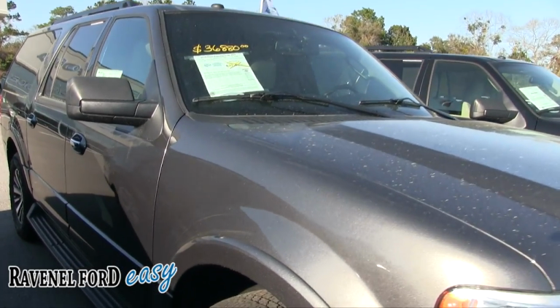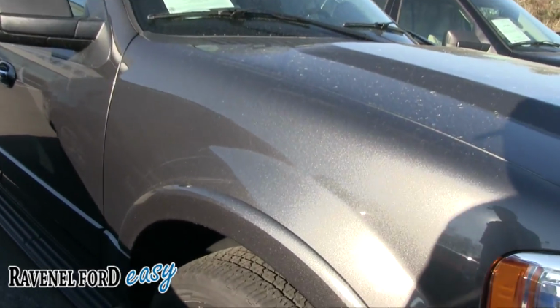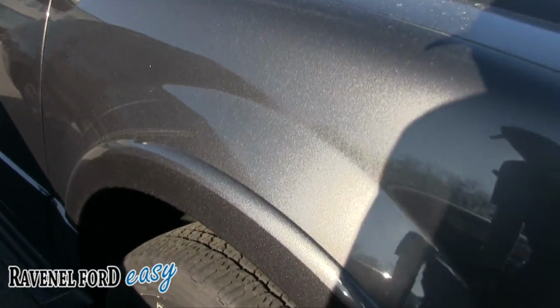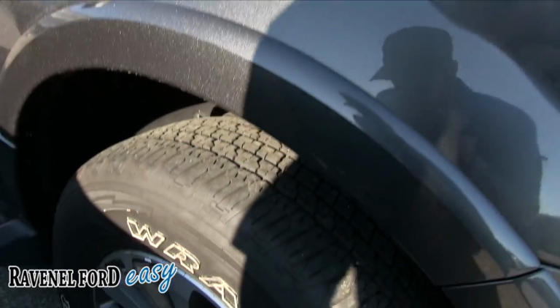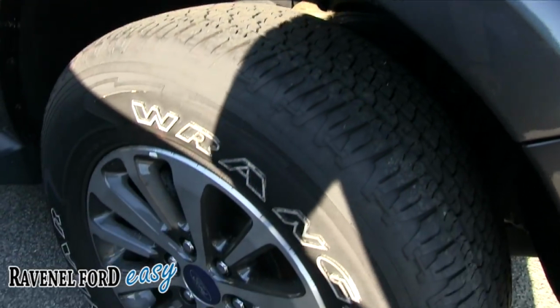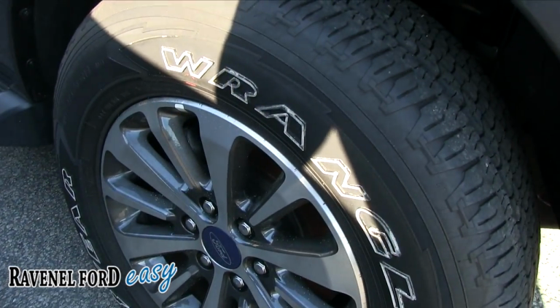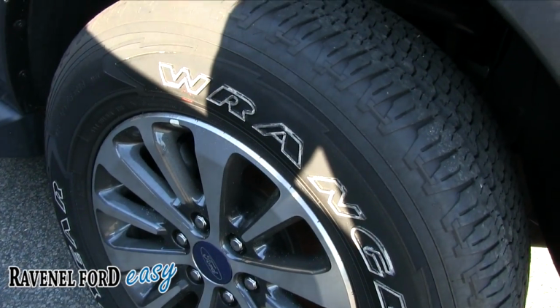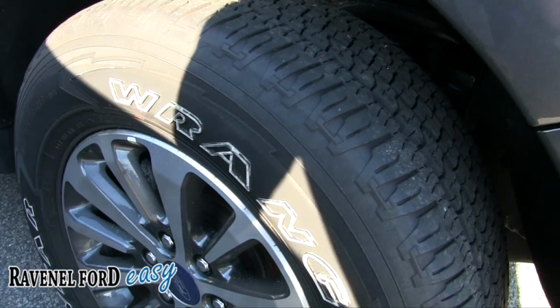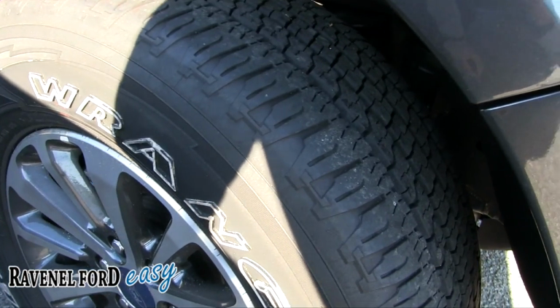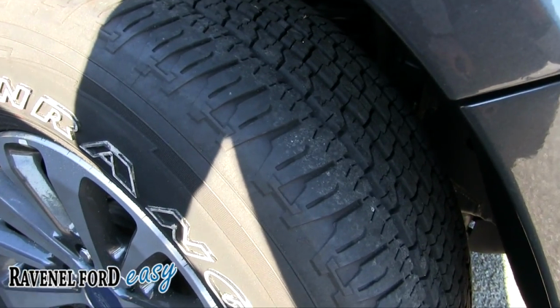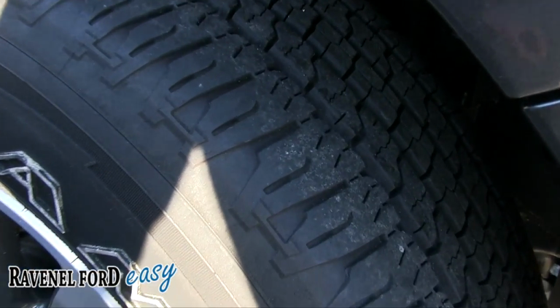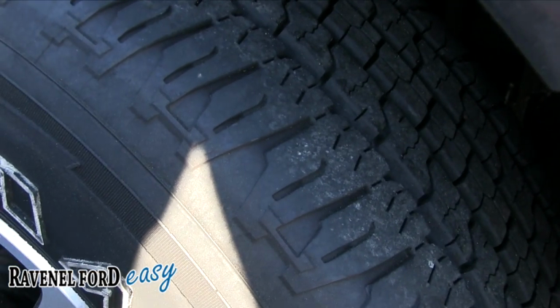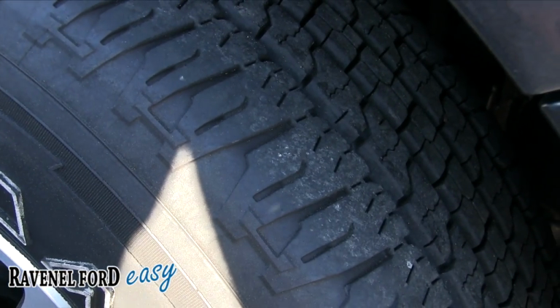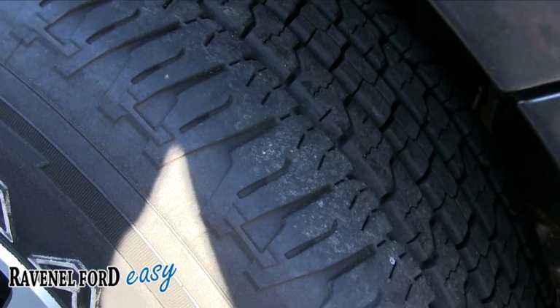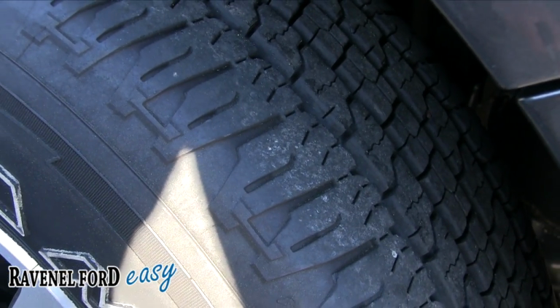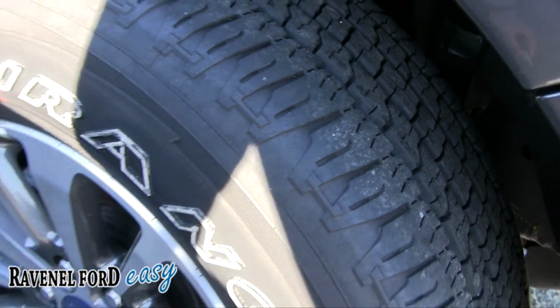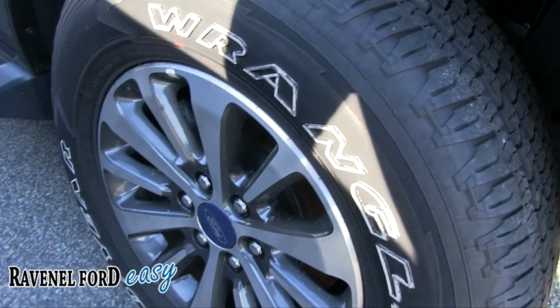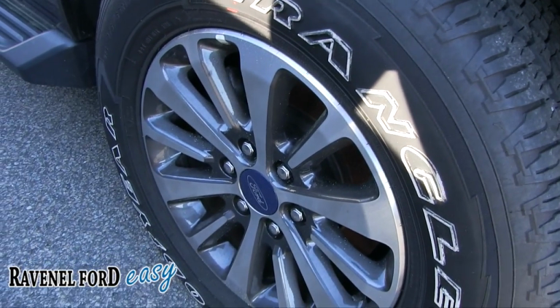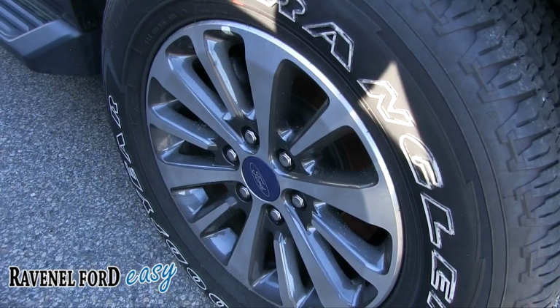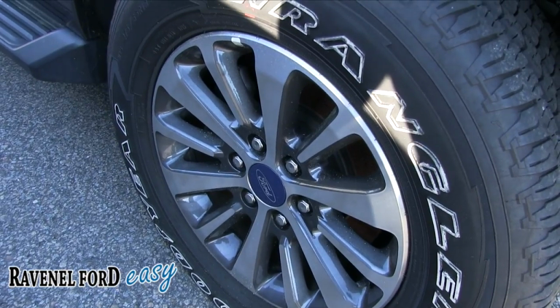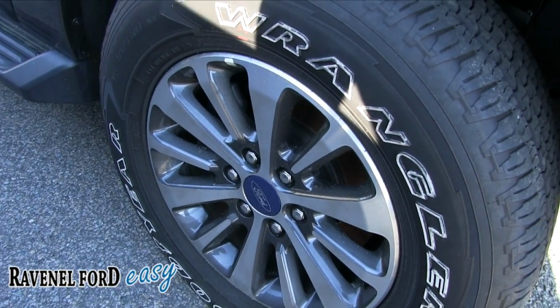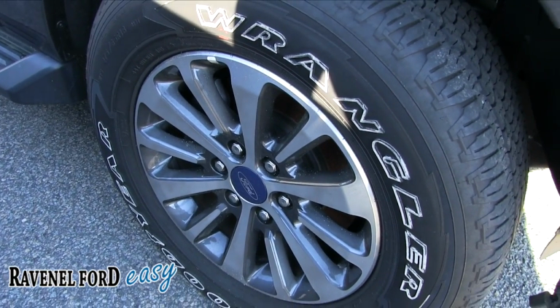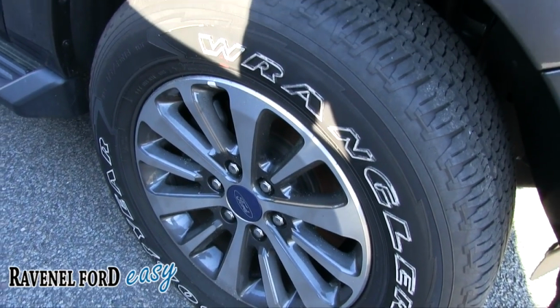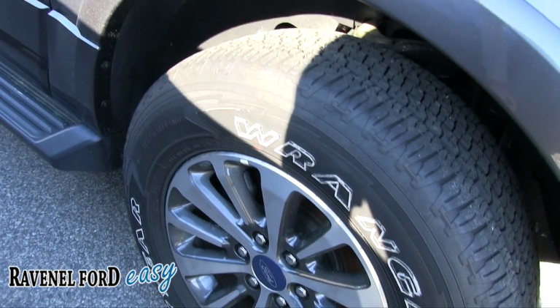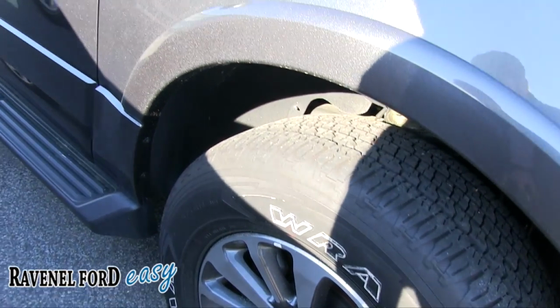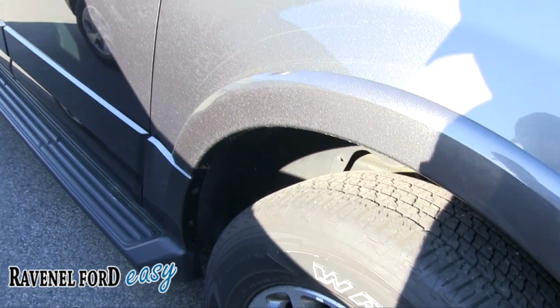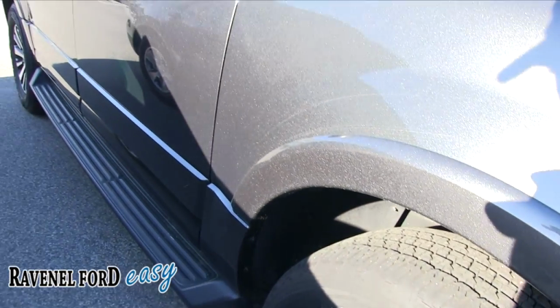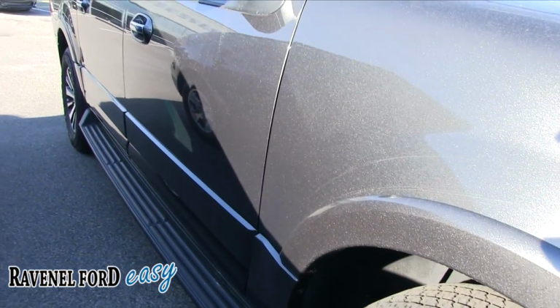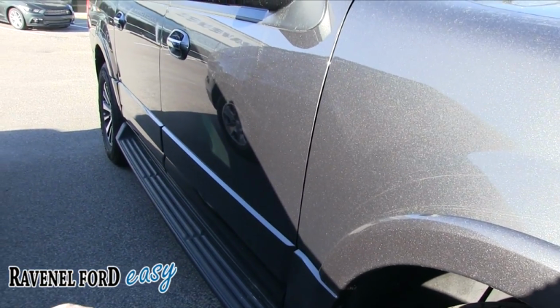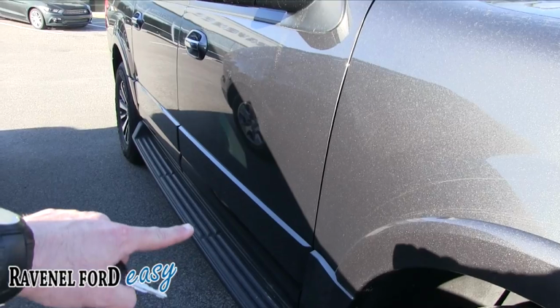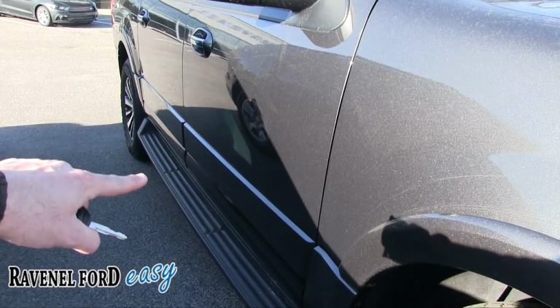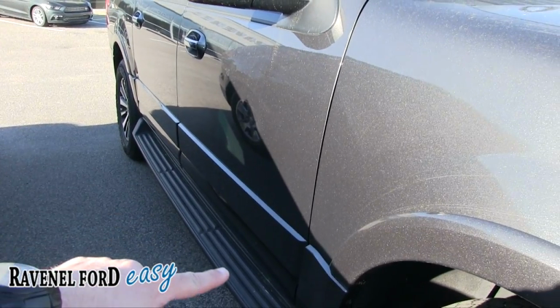First of all, let's take a look at our wheels. You've got Wrangler tires with plenty of tread, as you can see. Alloy wheels — 18-inch alloys with a 275/65 series tire. And you've got your running rails, running boards on the bottom.